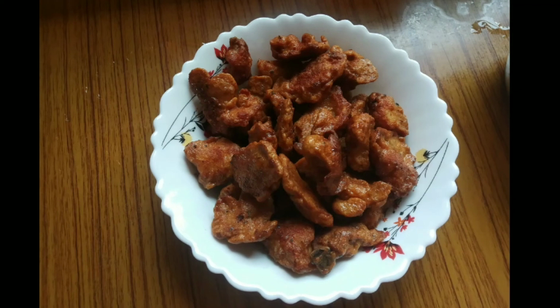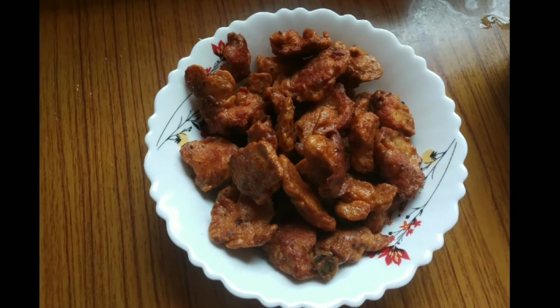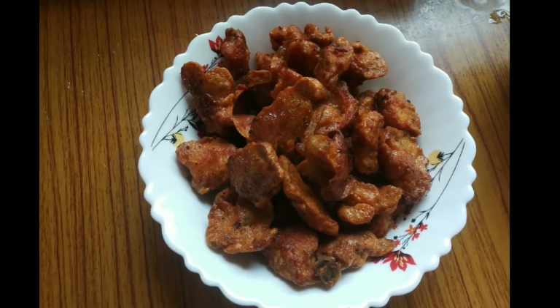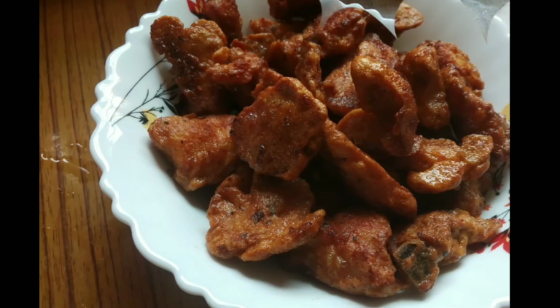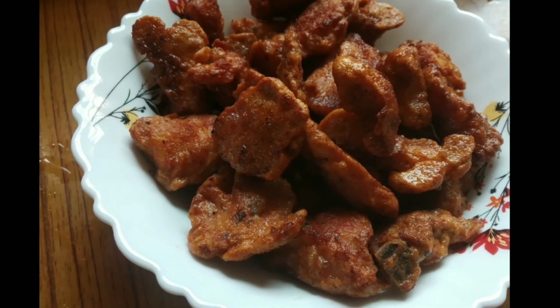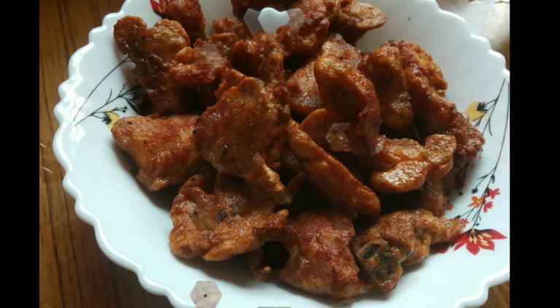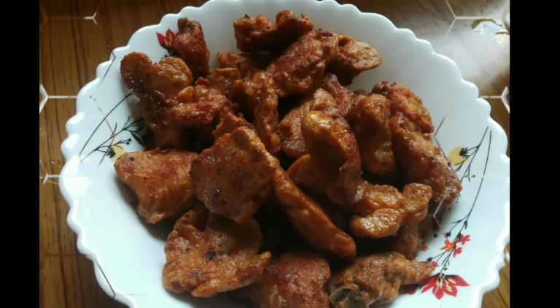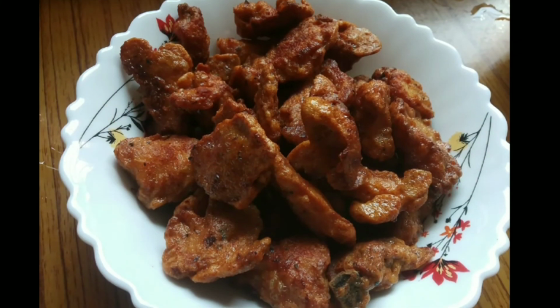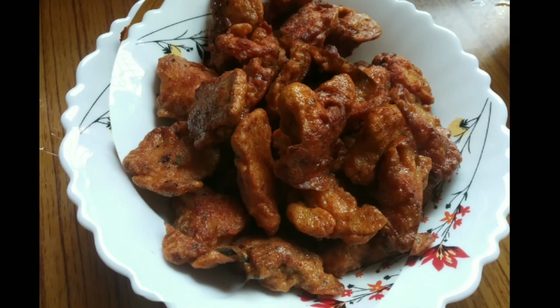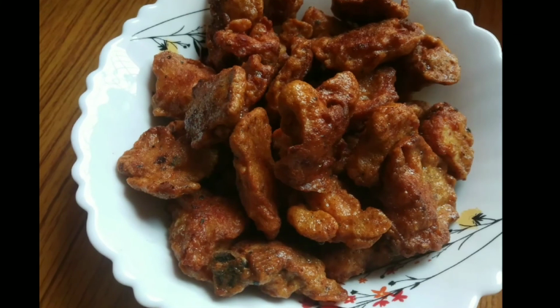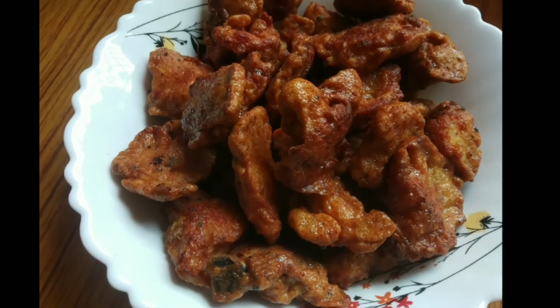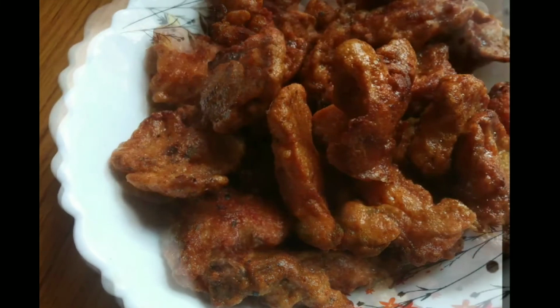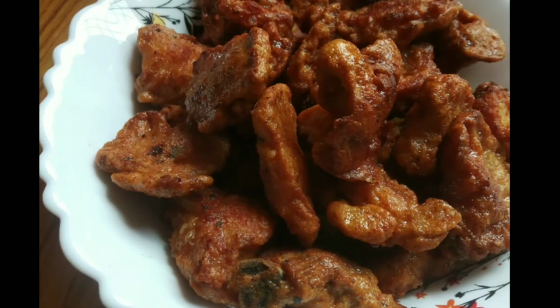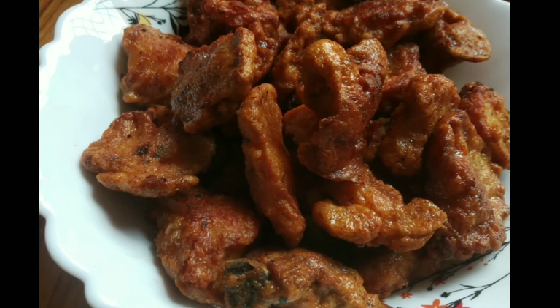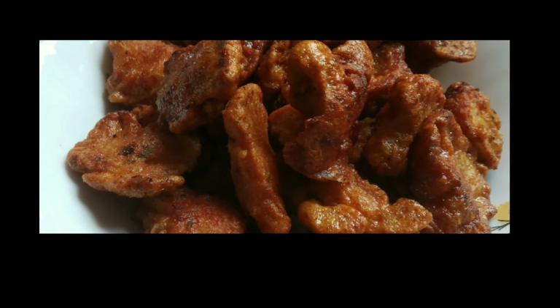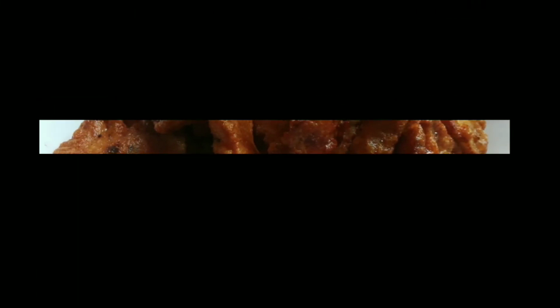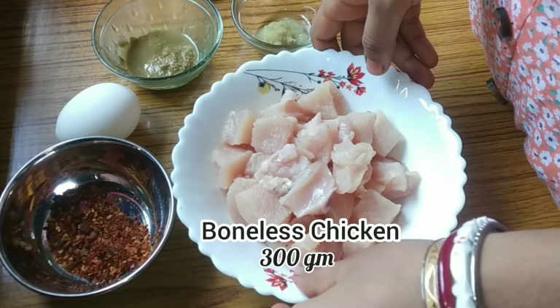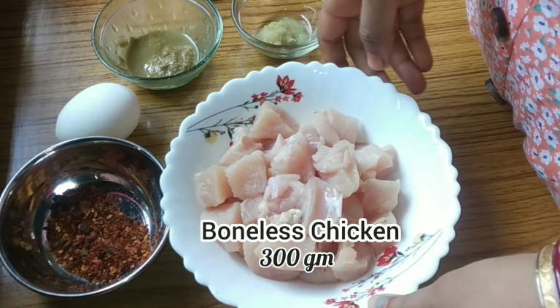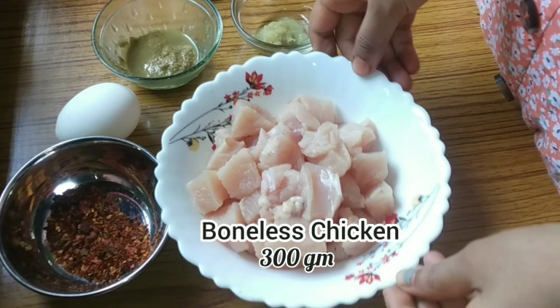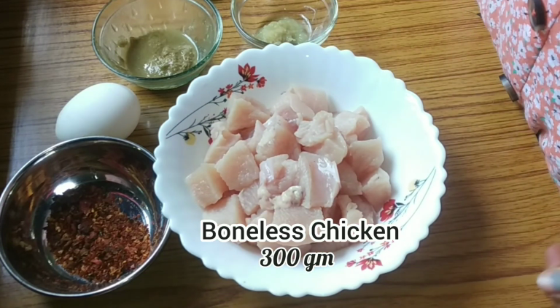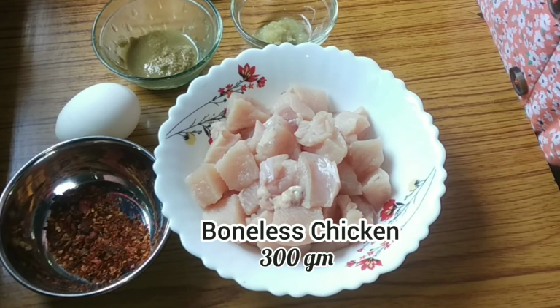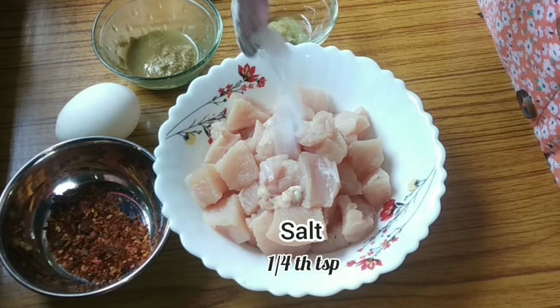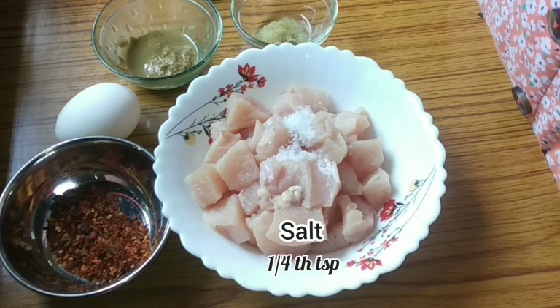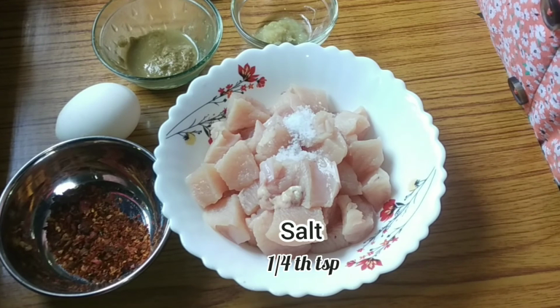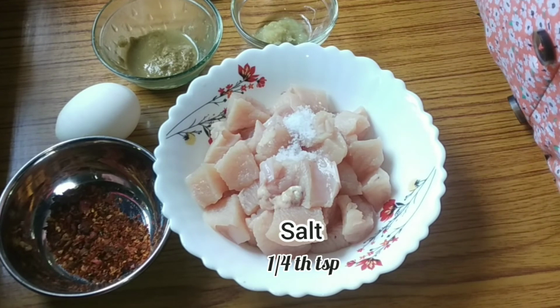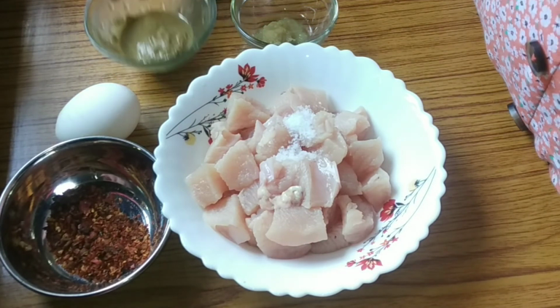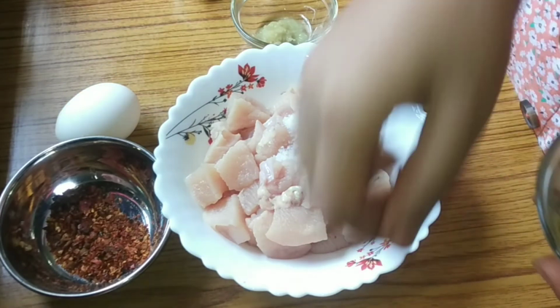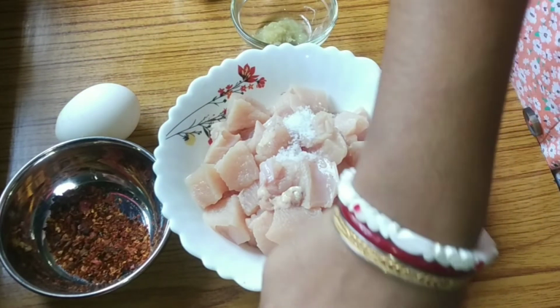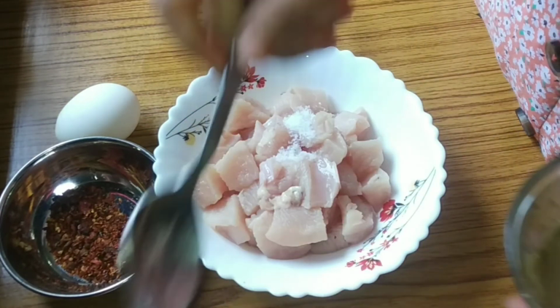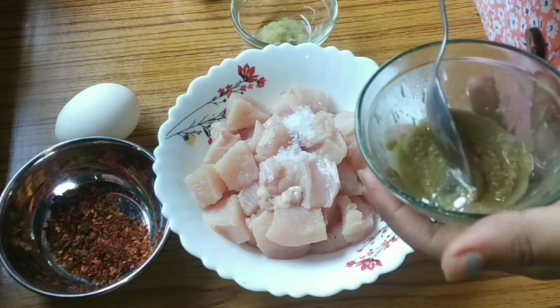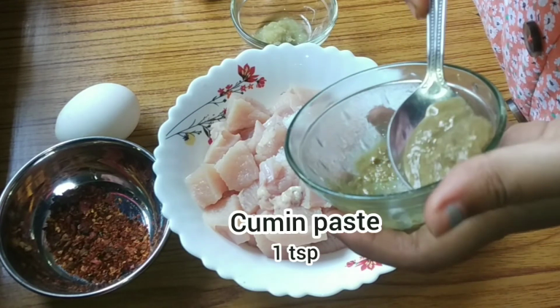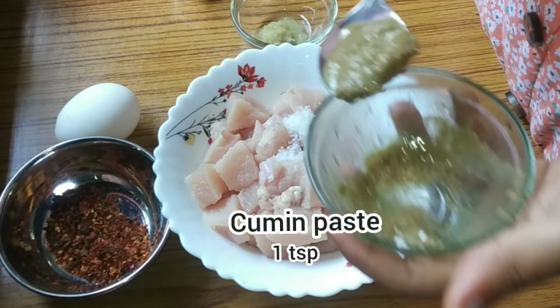Hello everyone, welcome and welcome back to my channel. Today I am going to share with you a very interesting recipe of chicken. Here I am taking 300 grams of boneless chicken, then I am adding a pinch of salt.